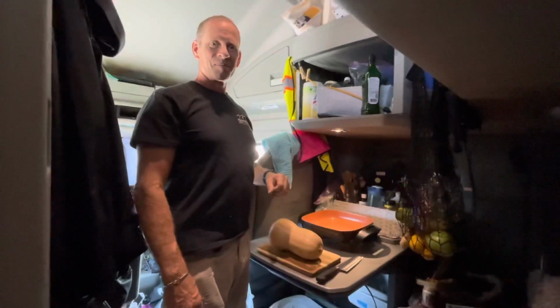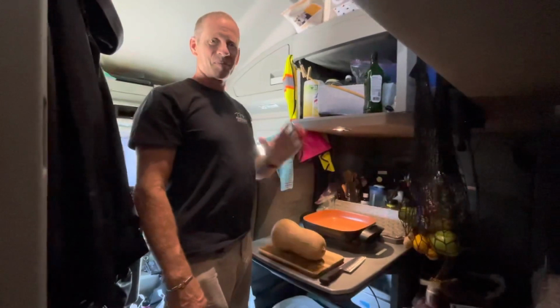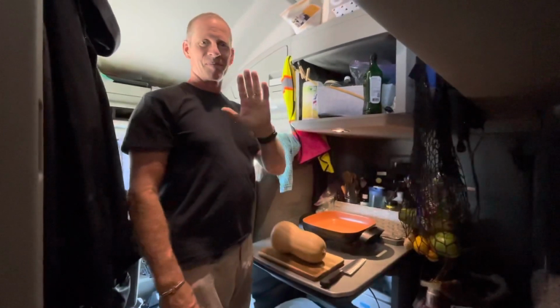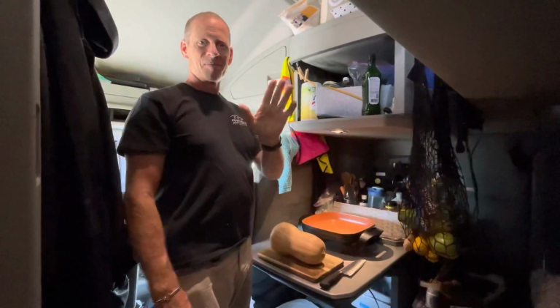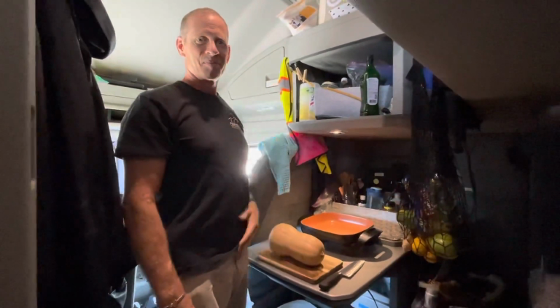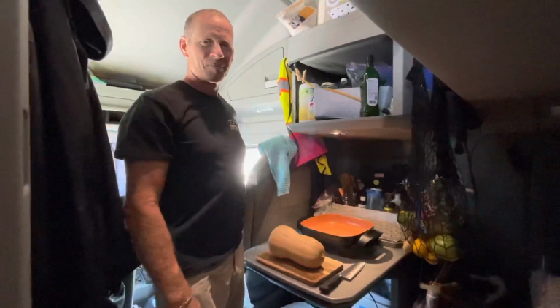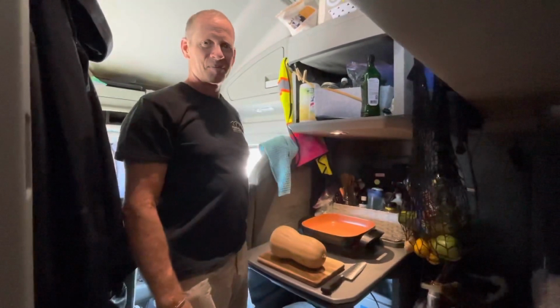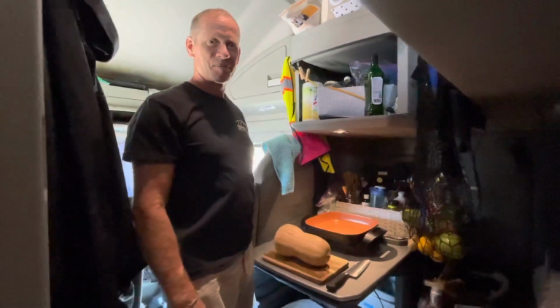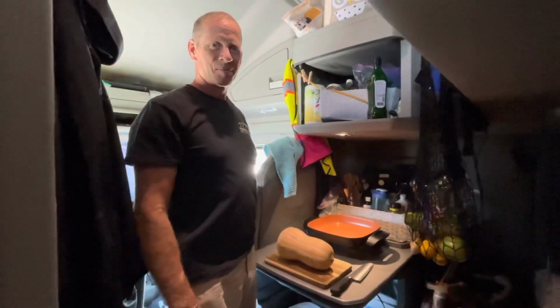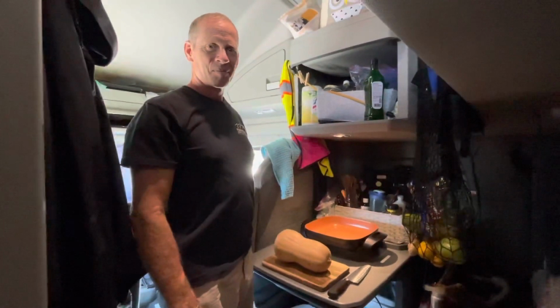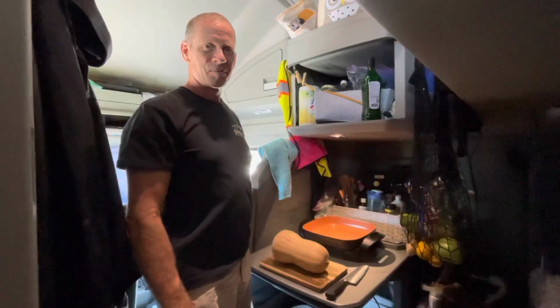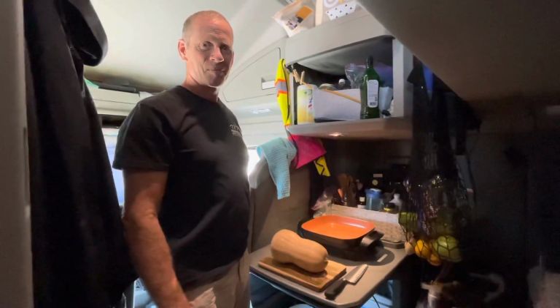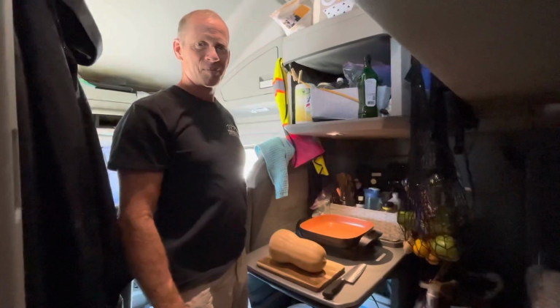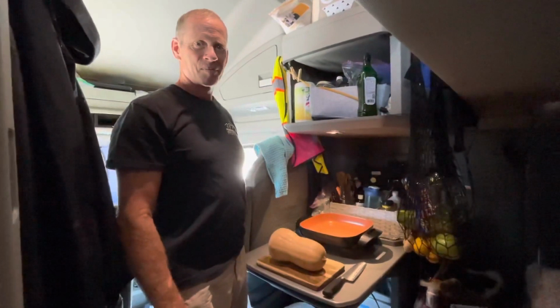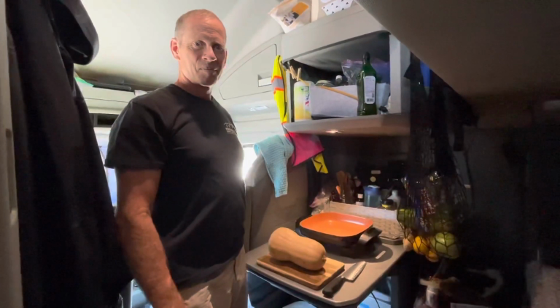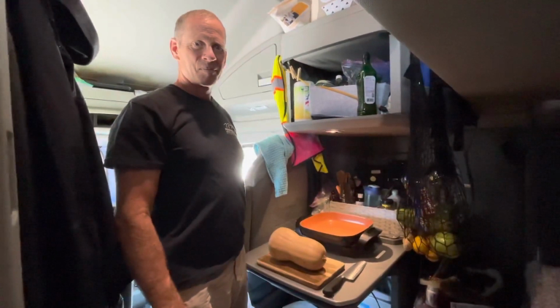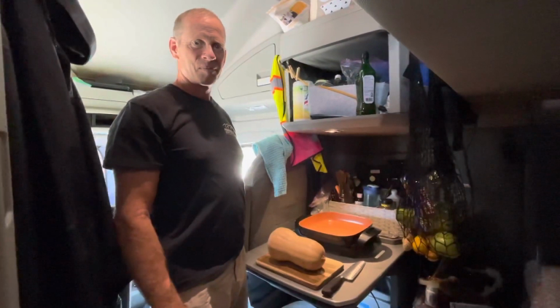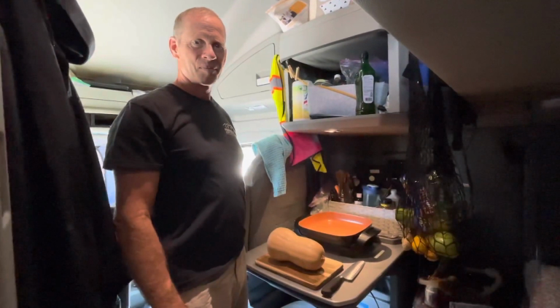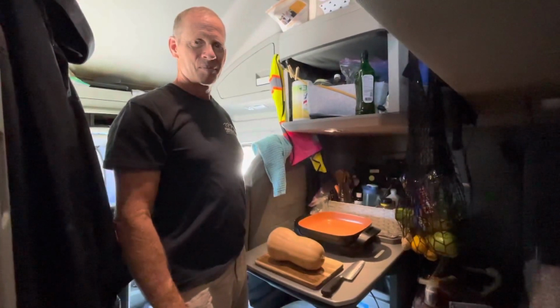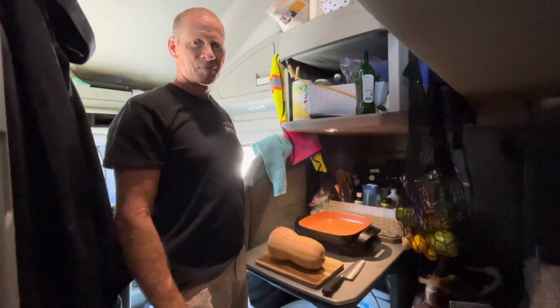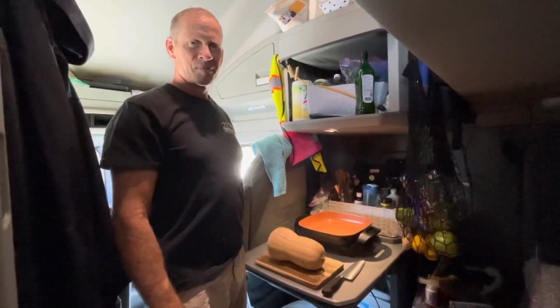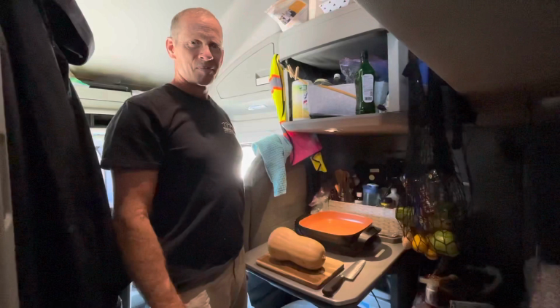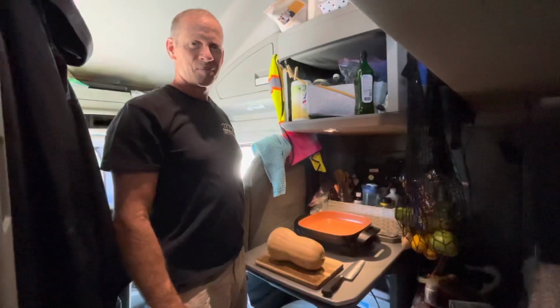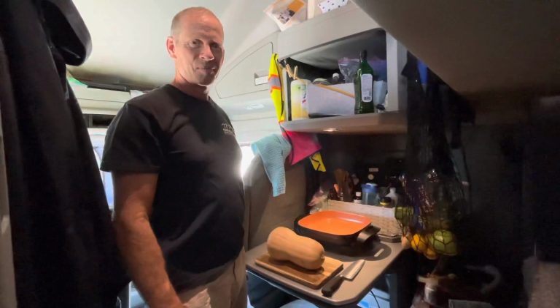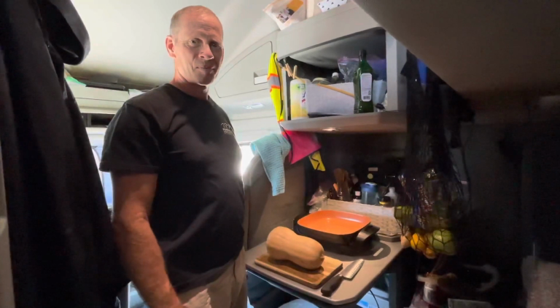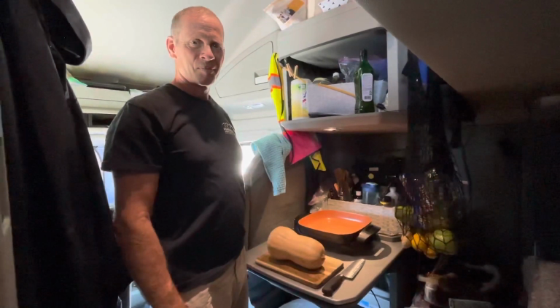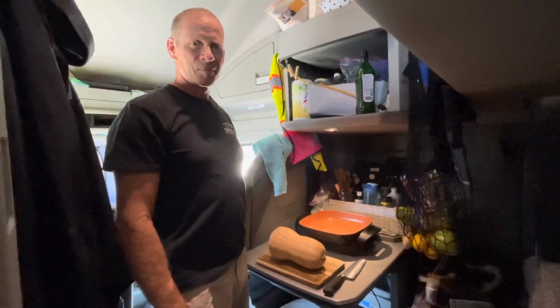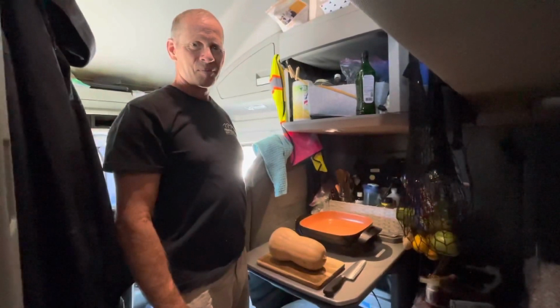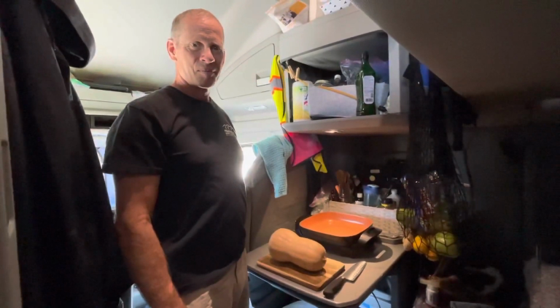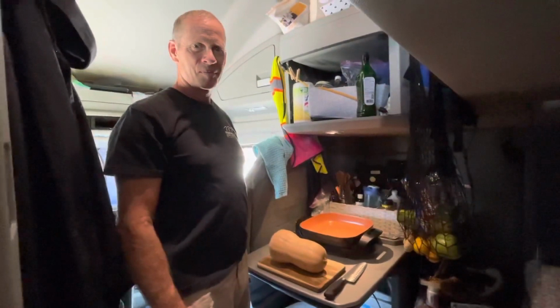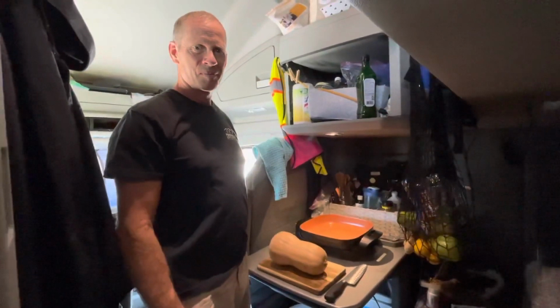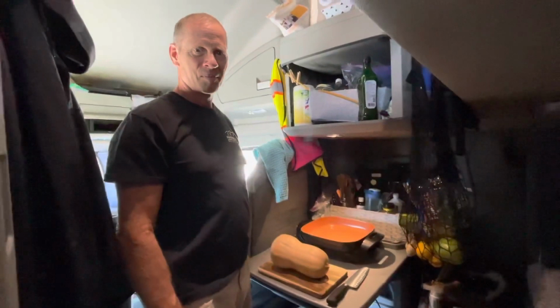Hello everybody! Welcome to the Joy of Trucking where we are giving you some cooking on the truck videos. Before we get into this one today, please hit that subscribe button and the notification bell.